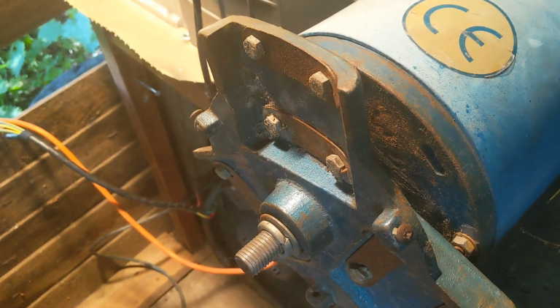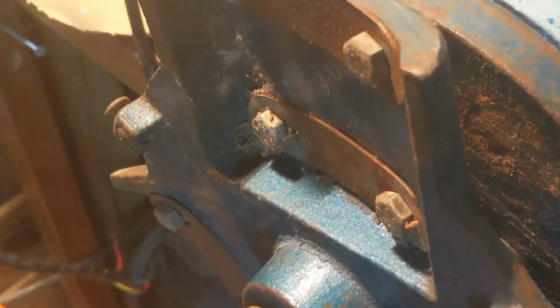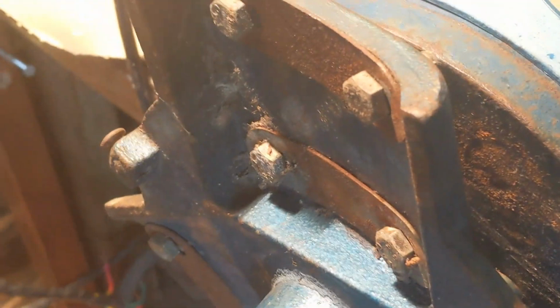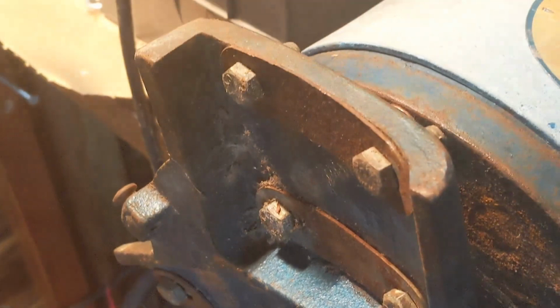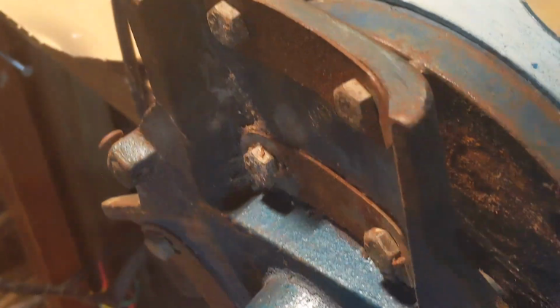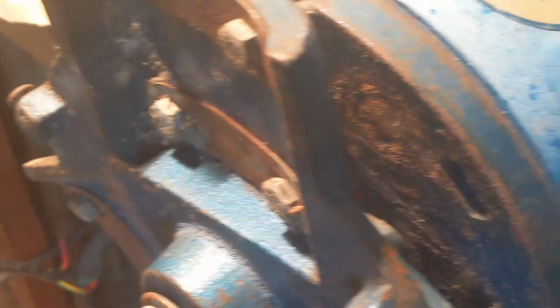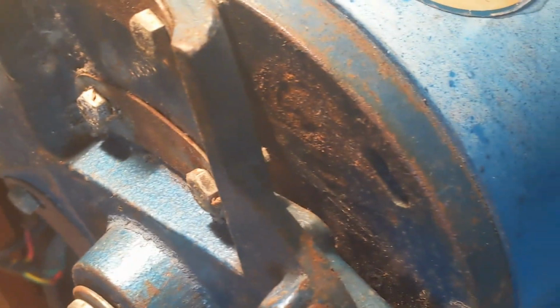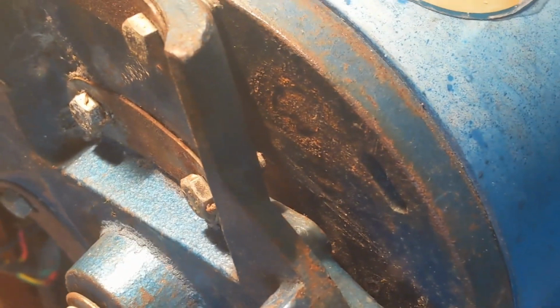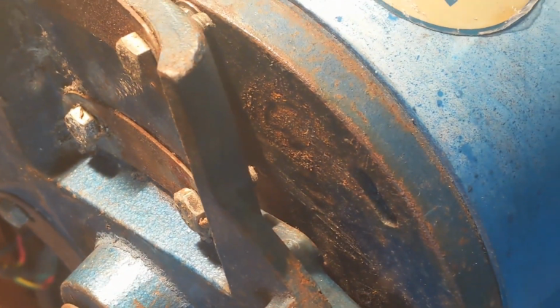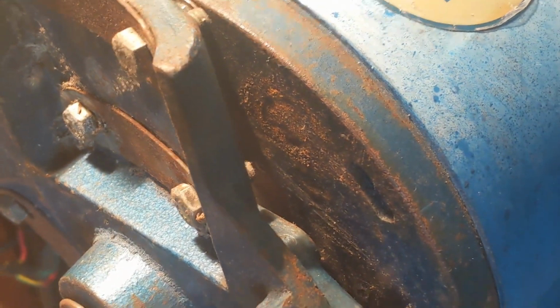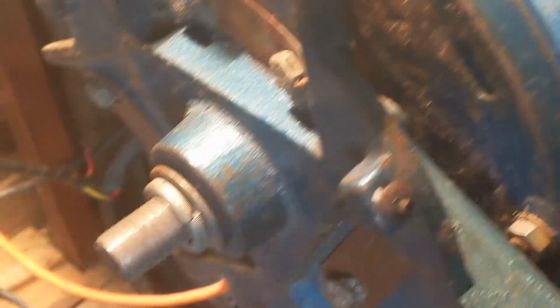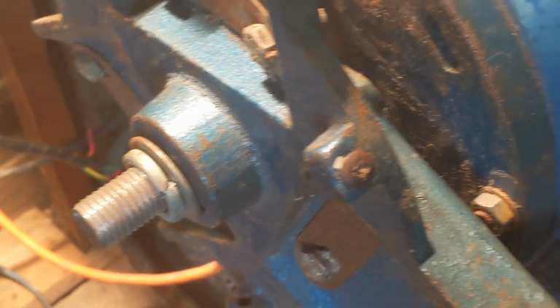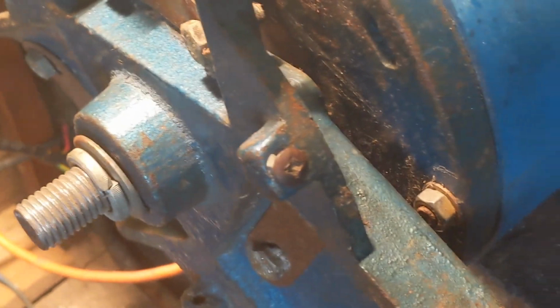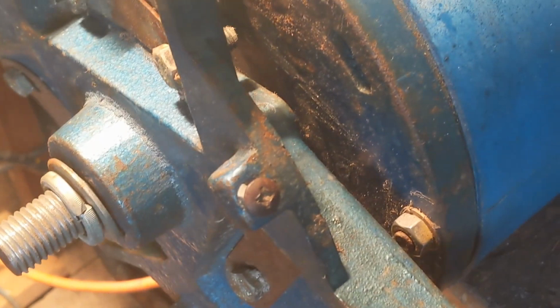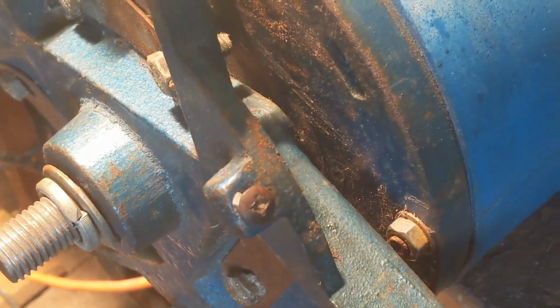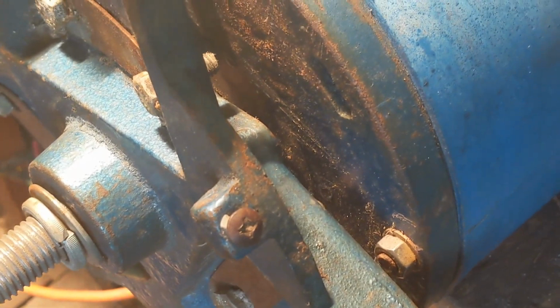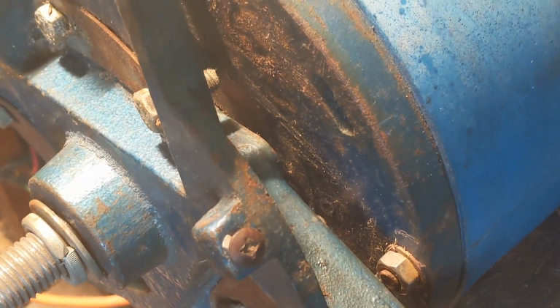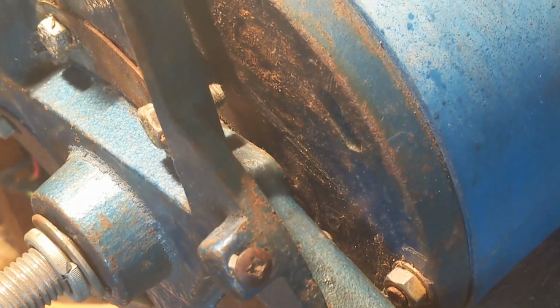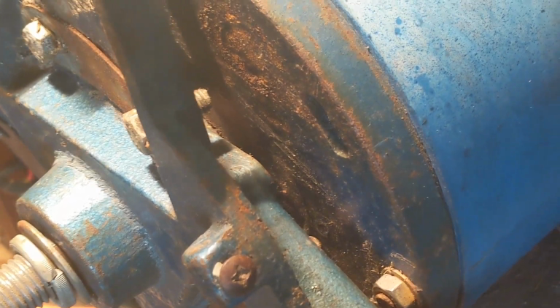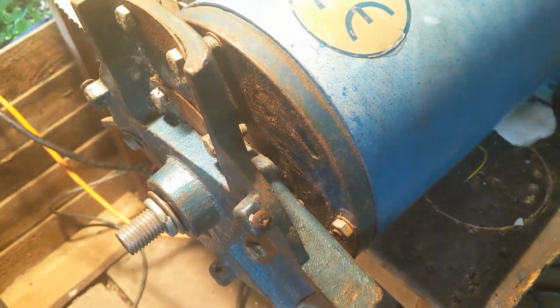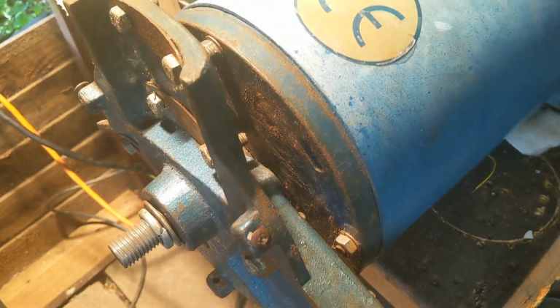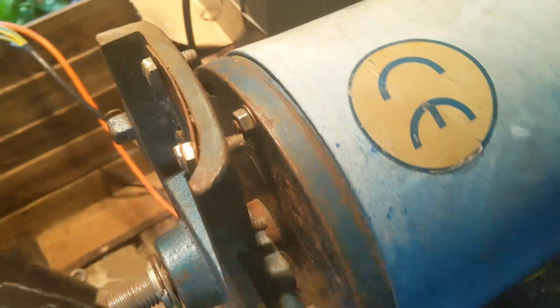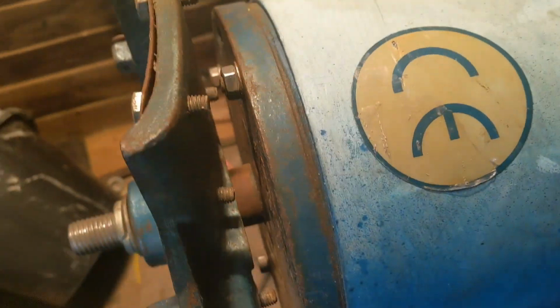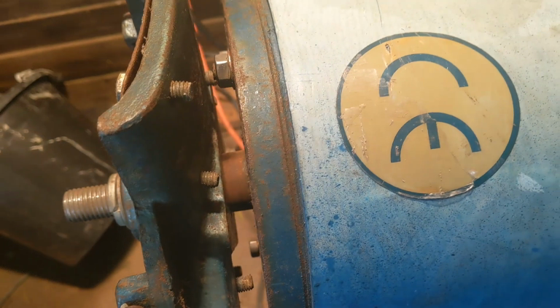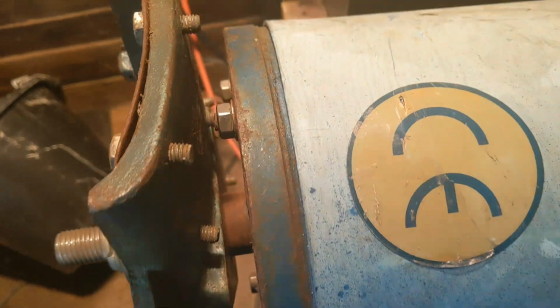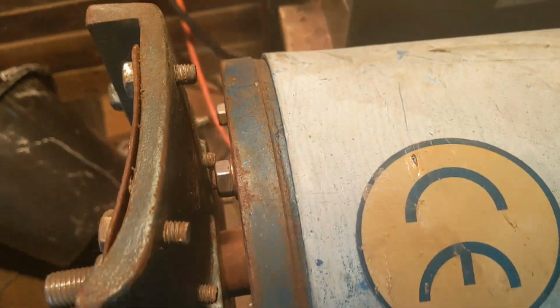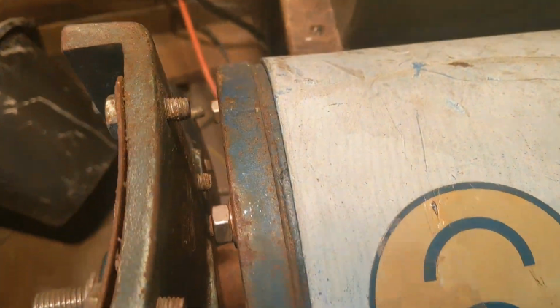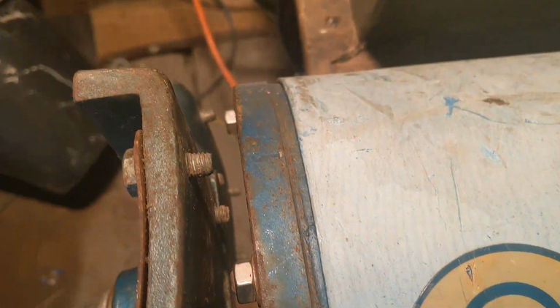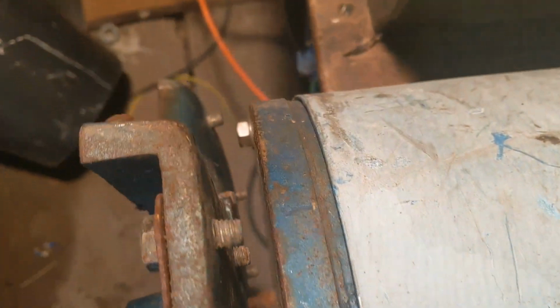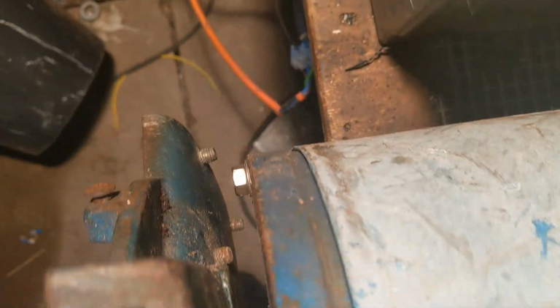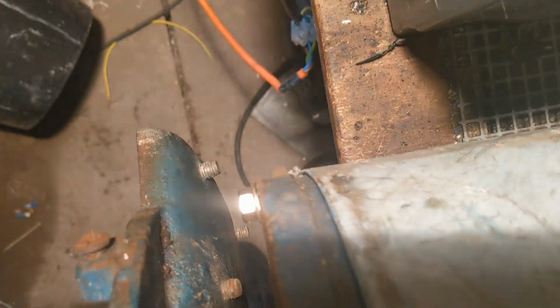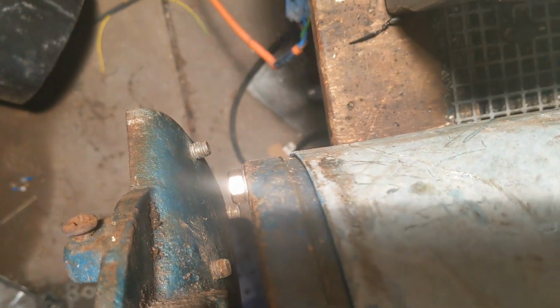What I need to do first is just give all this crap a little bit of a cleanup - get rid of any loose rust. And you can see with regard to the casing where it's not quite fitting on properly.